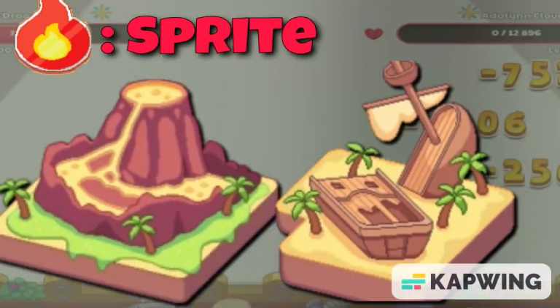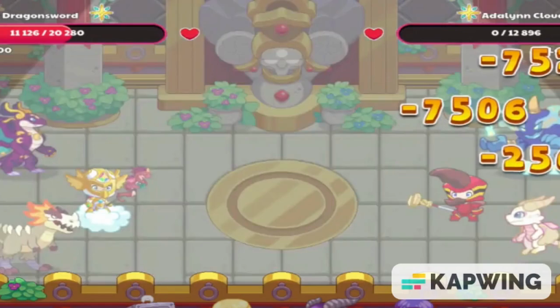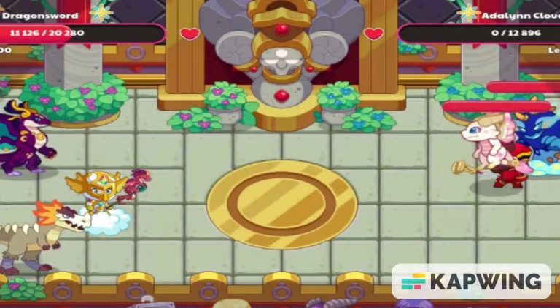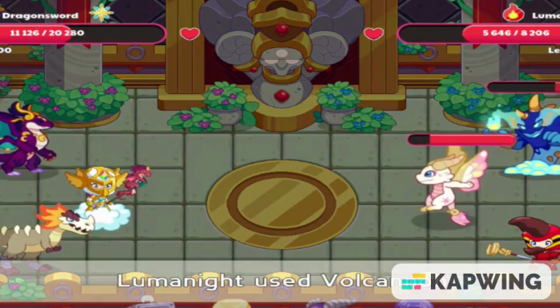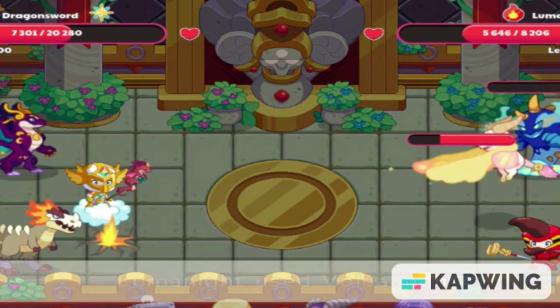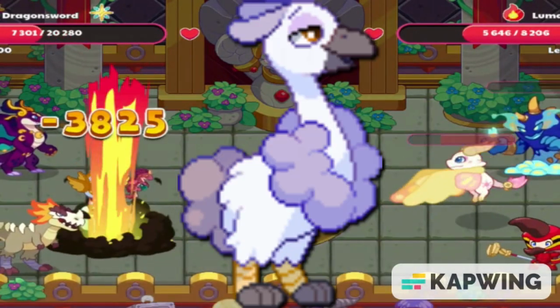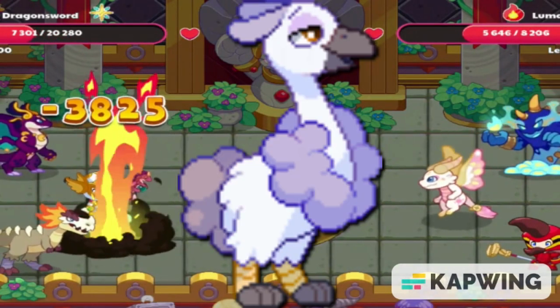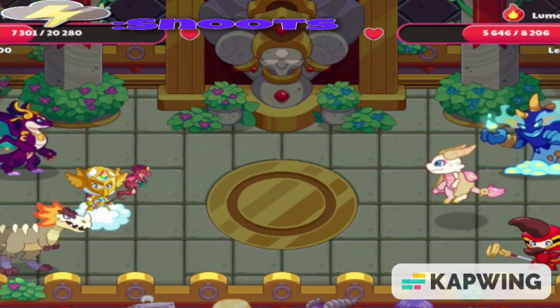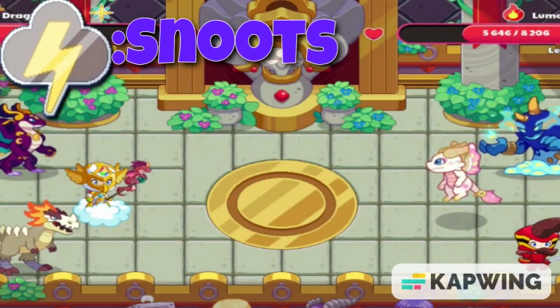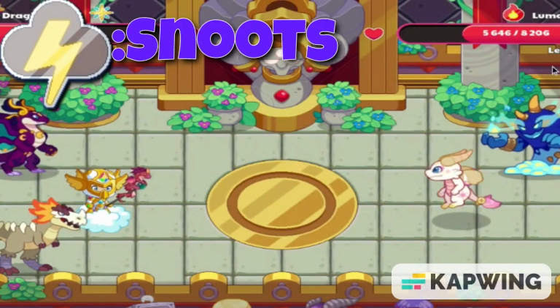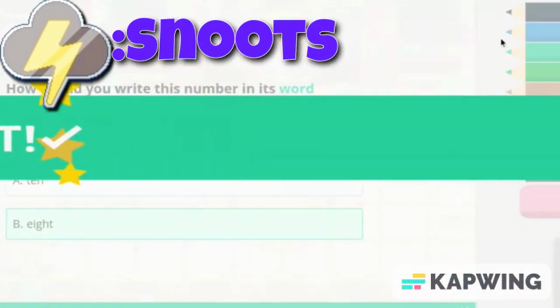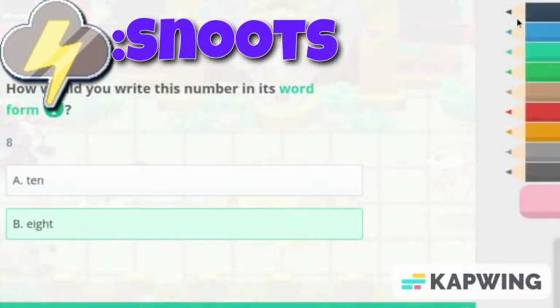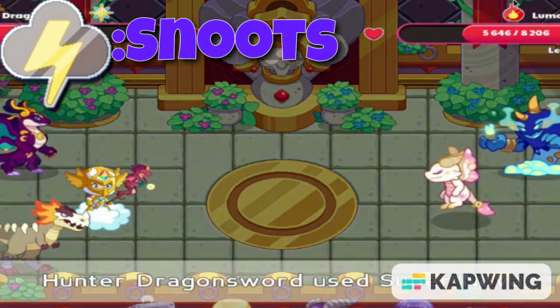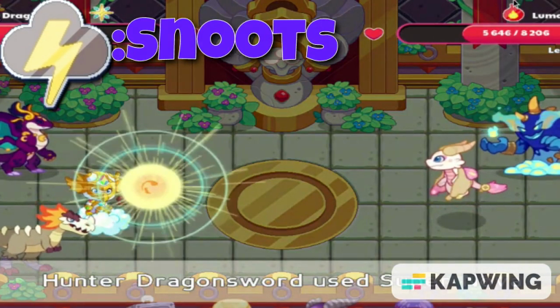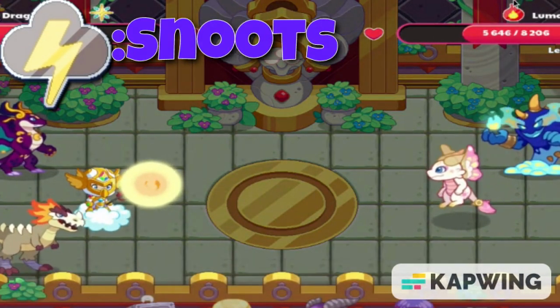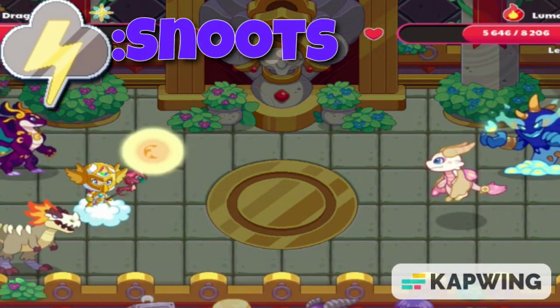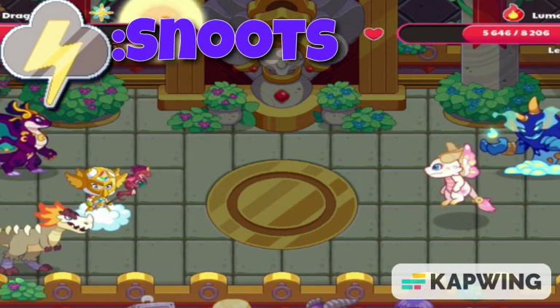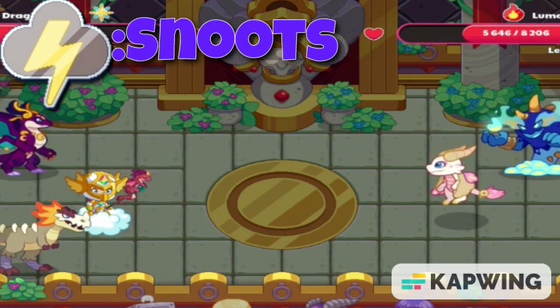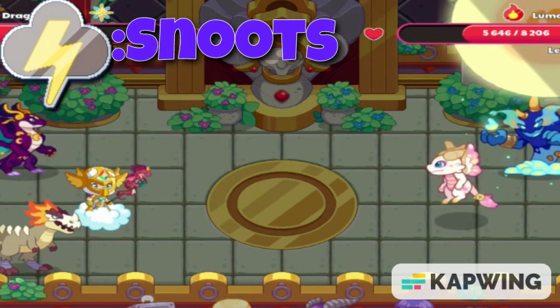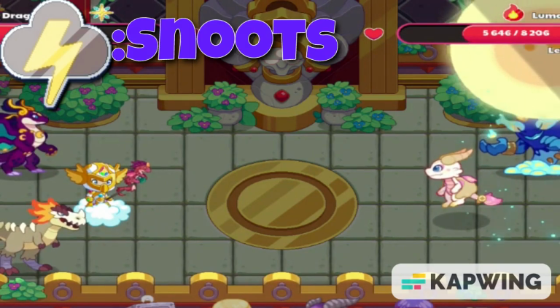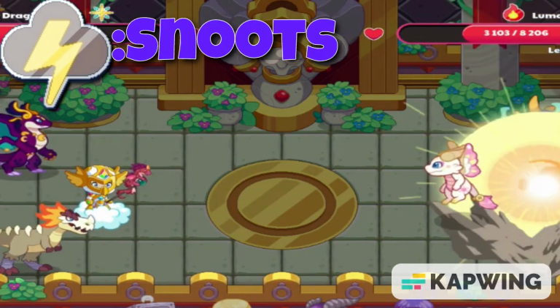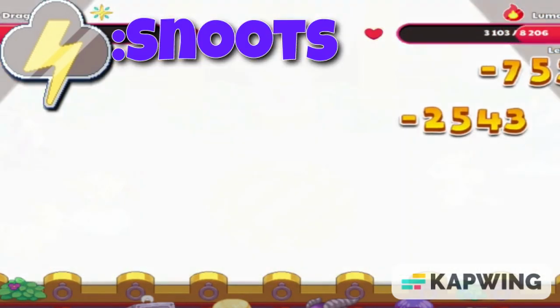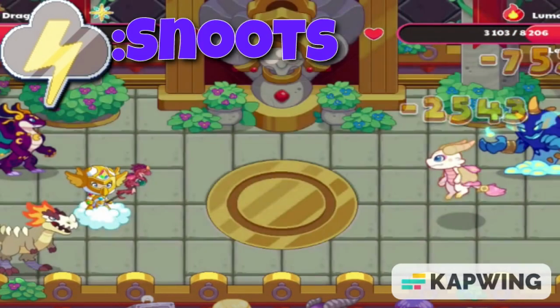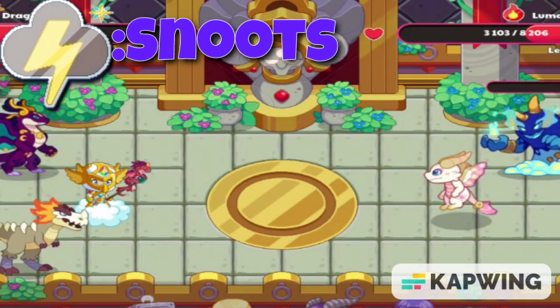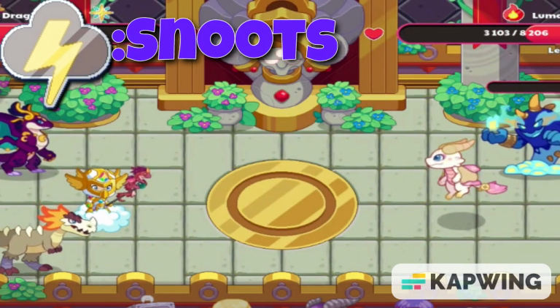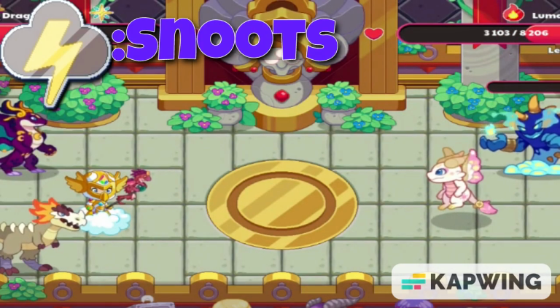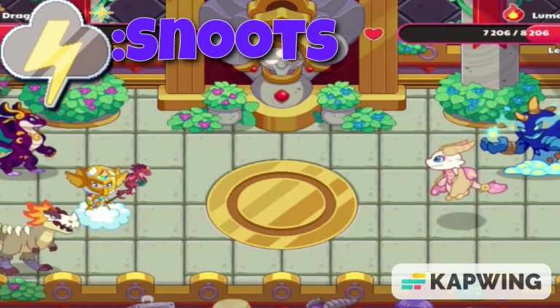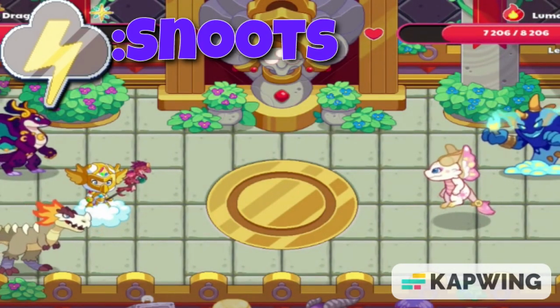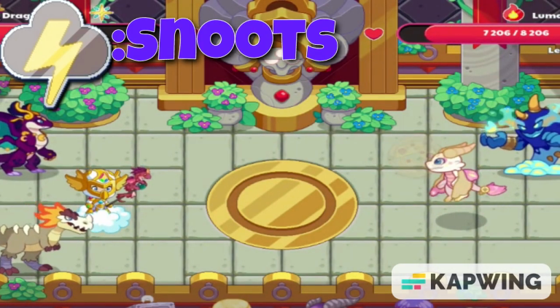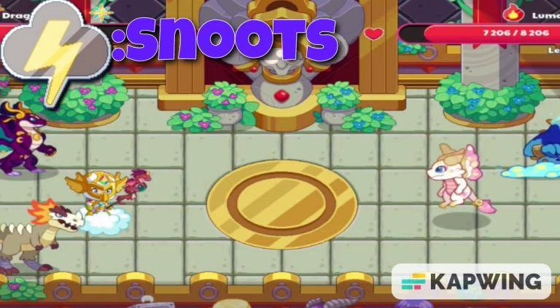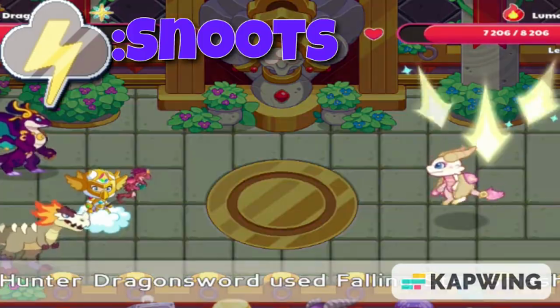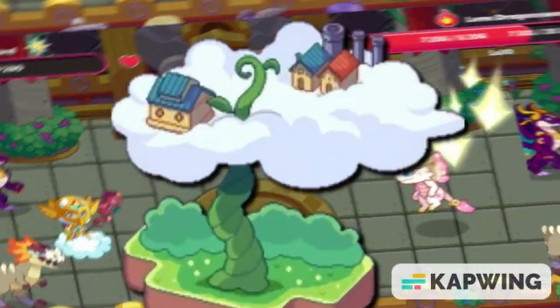Moving on to the Storm element, we have Snoots. Snoots also has a power to health ratio of 8 to 2 and also has pretty good spells. Snoots is one of the more common pets and can be found all over Skywatch.